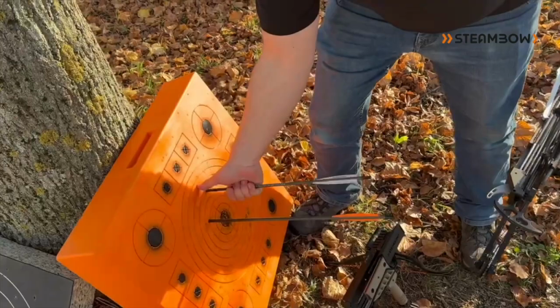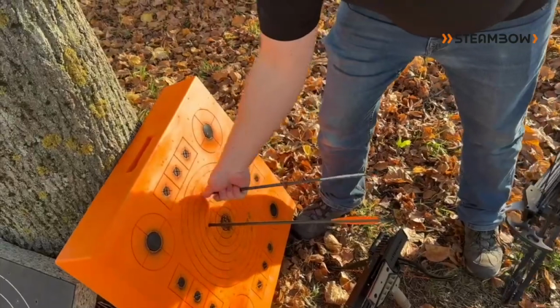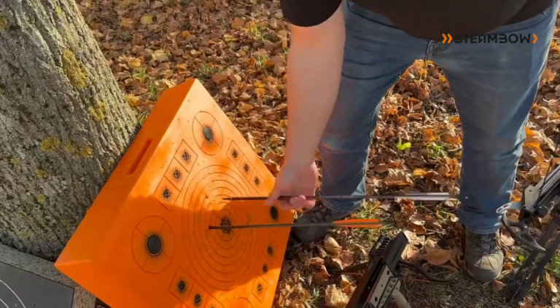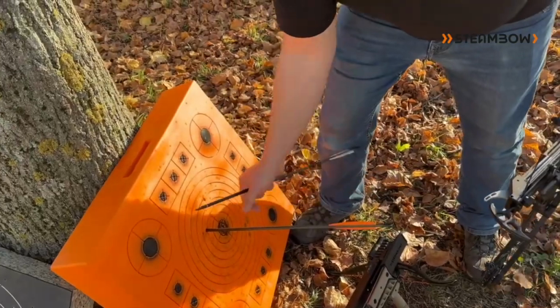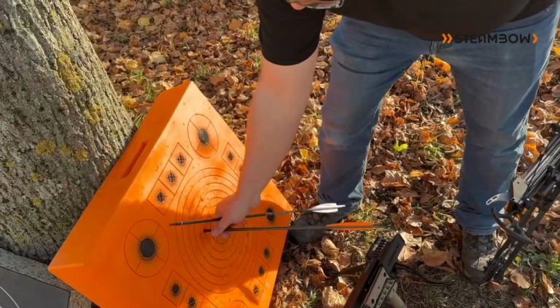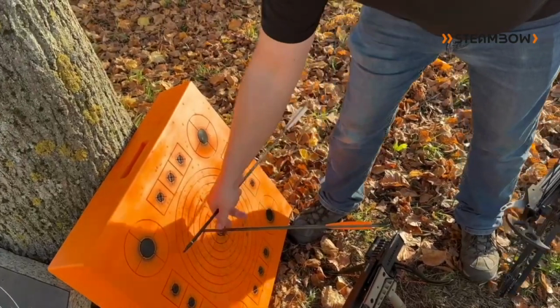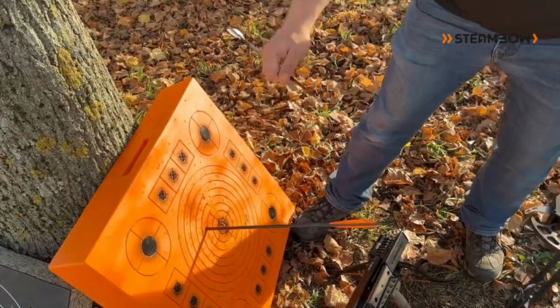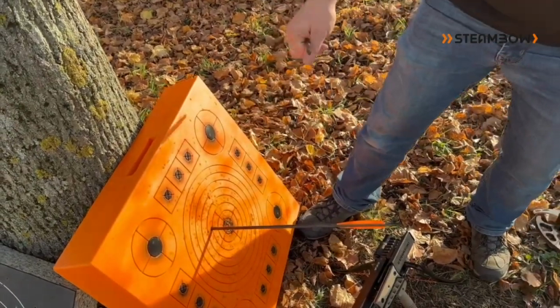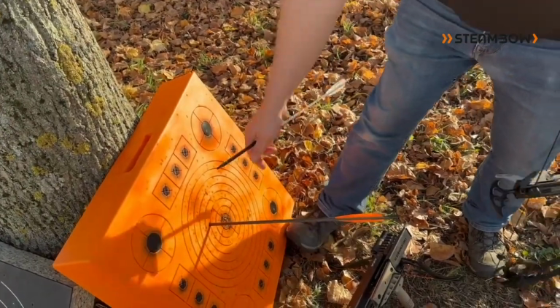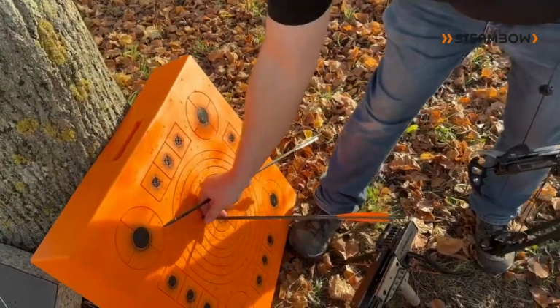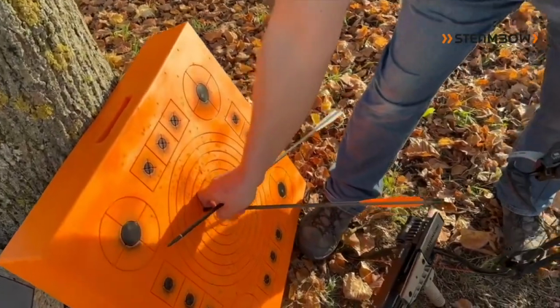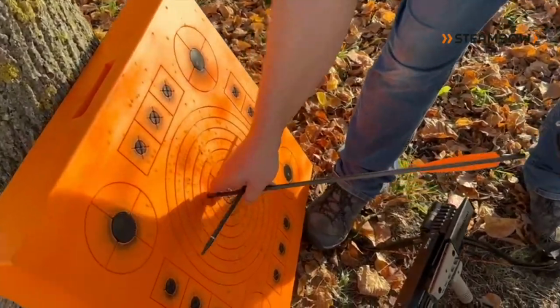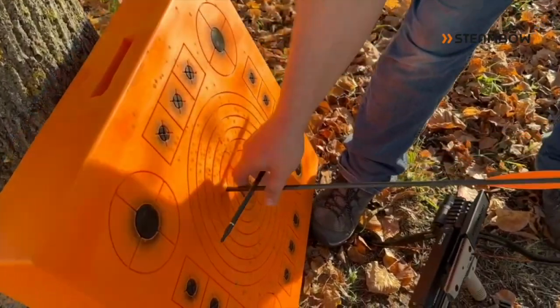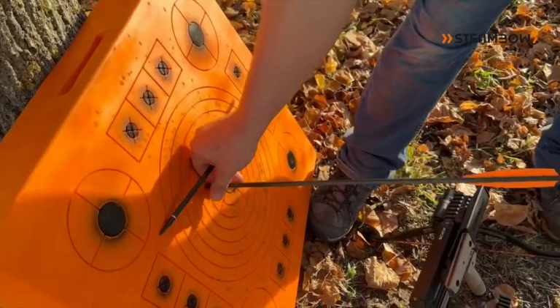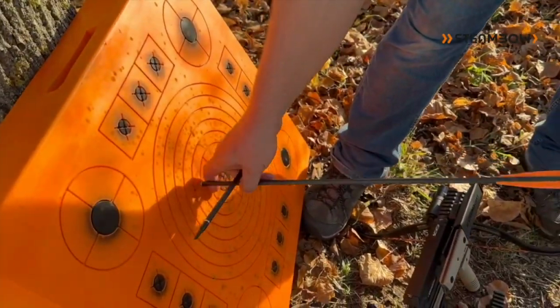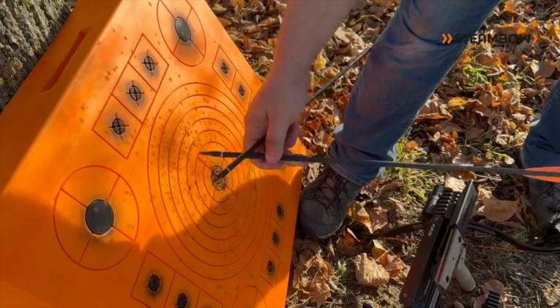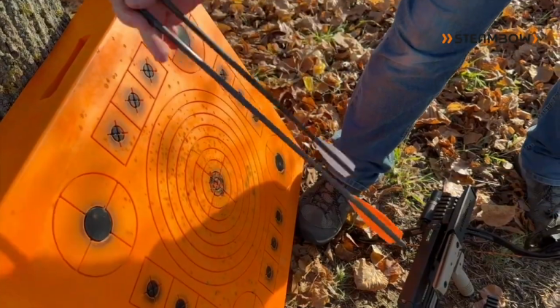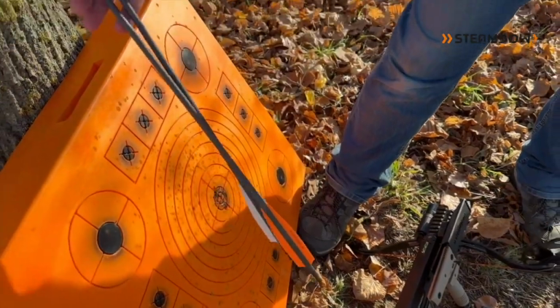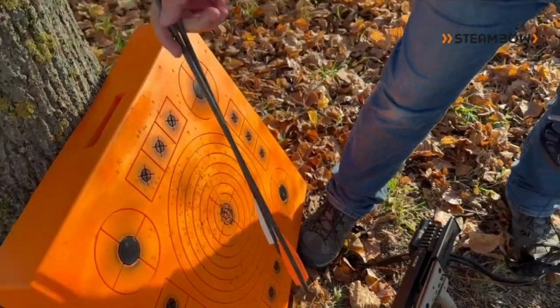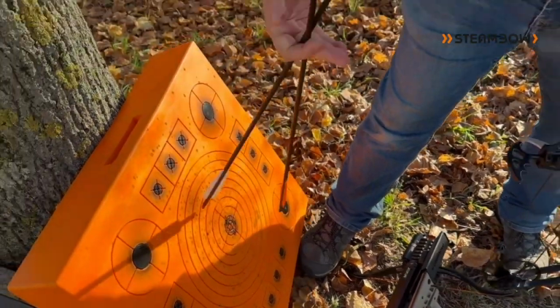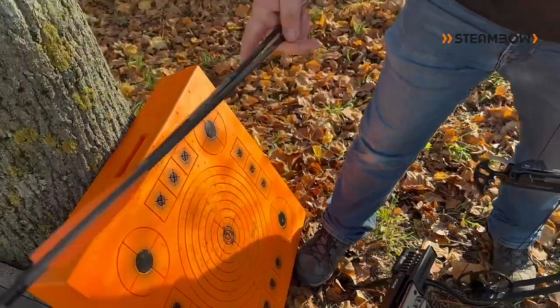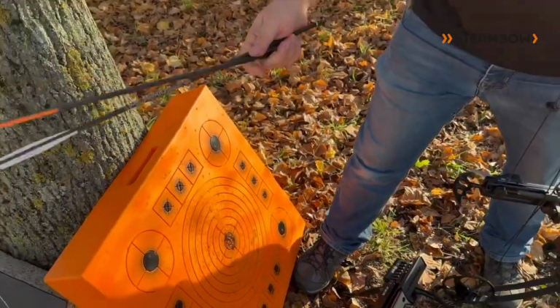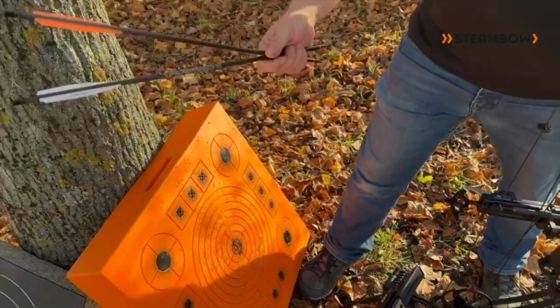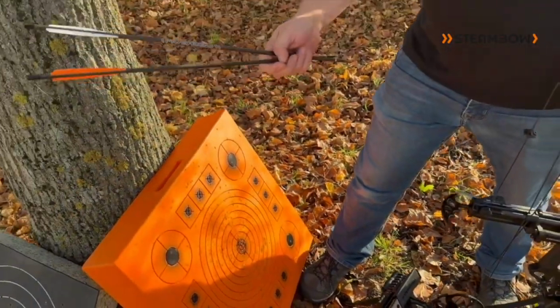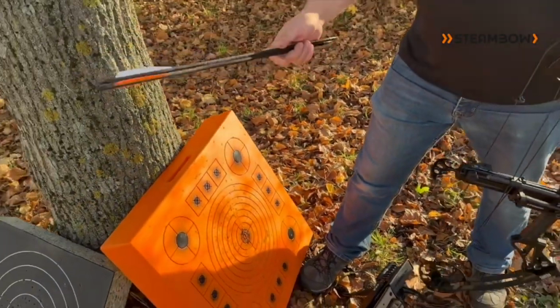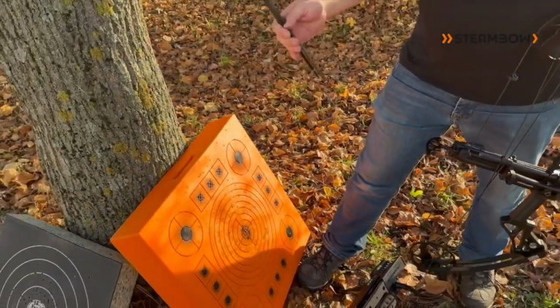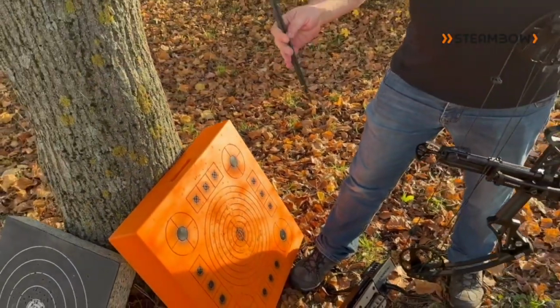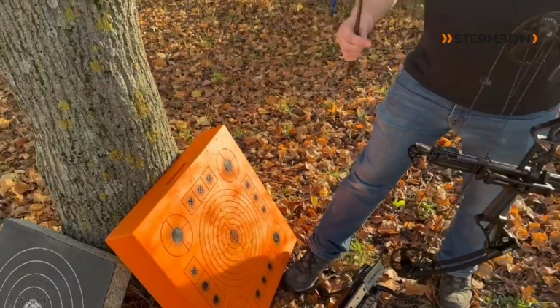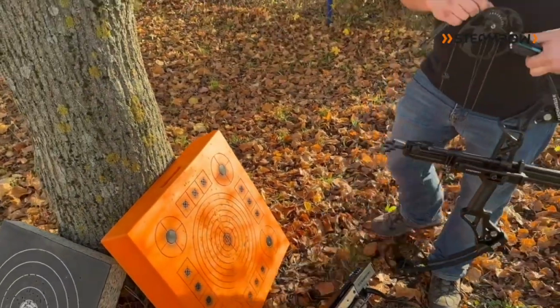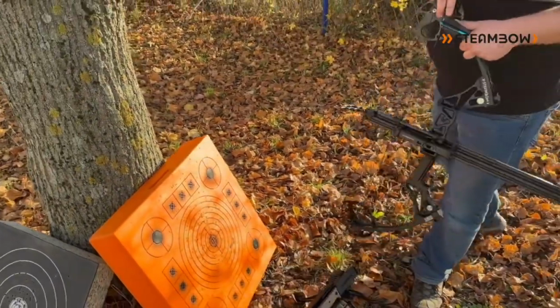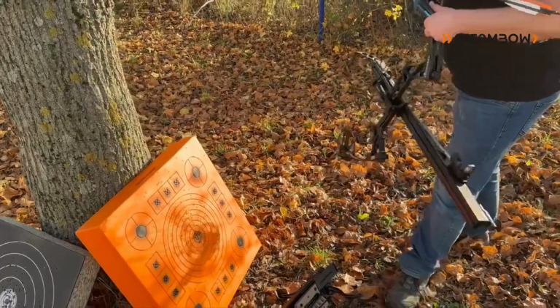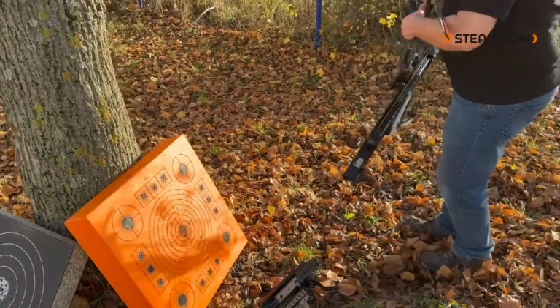So let's take them out. The big advantage of our premium AeroTarget is that it takes absolutely no effort to remove the Aeros, which also means one less chance to bend them or get them out of shape.